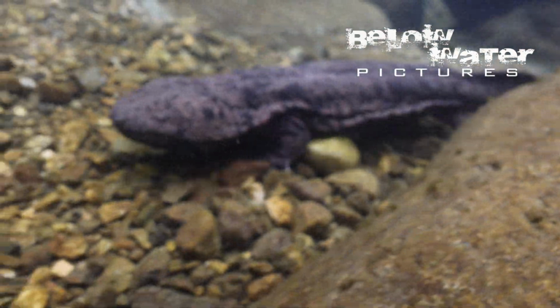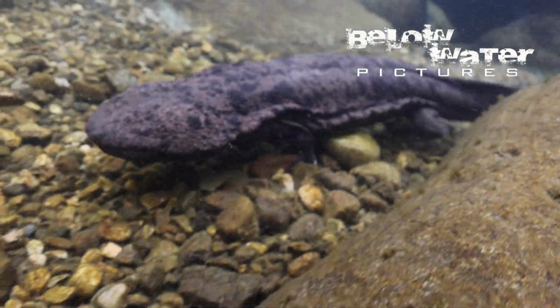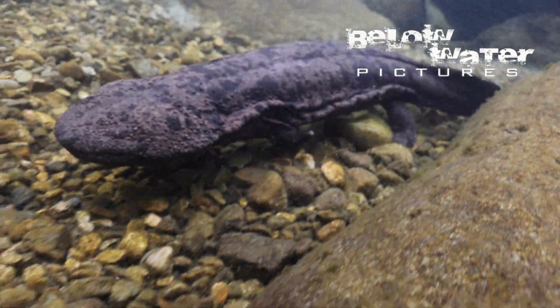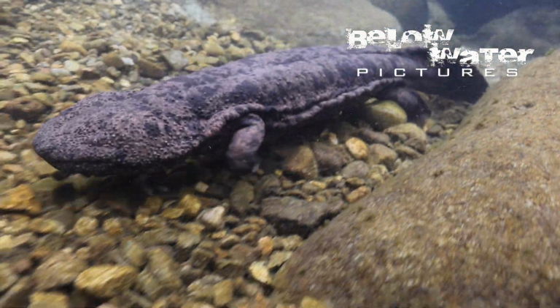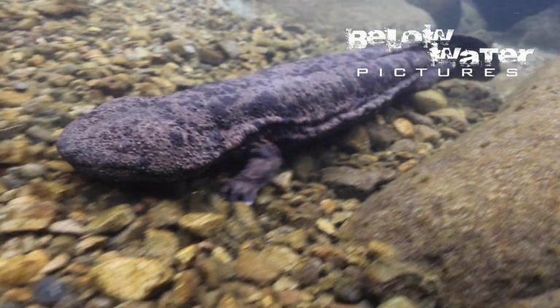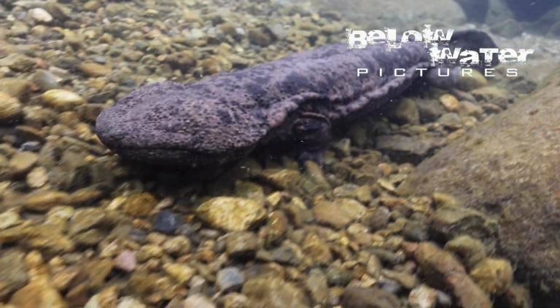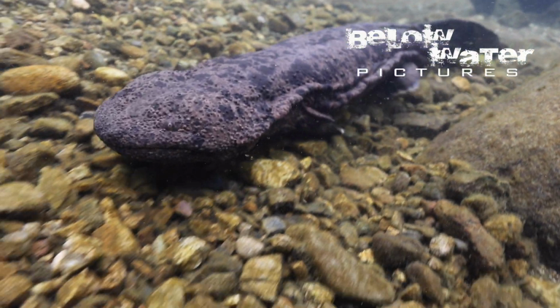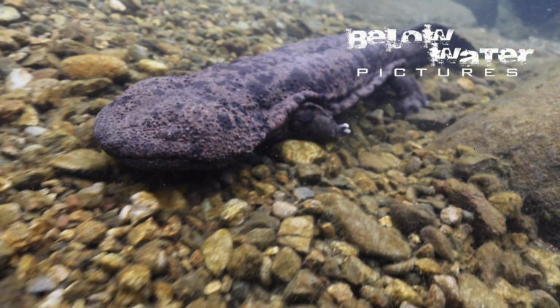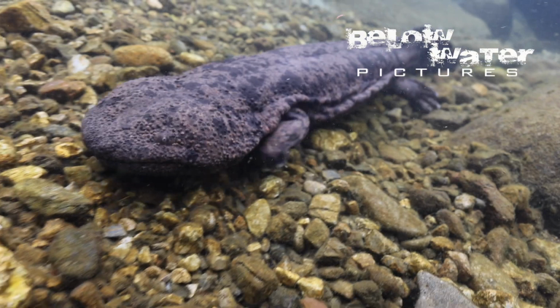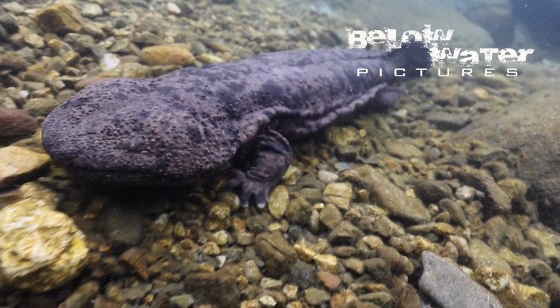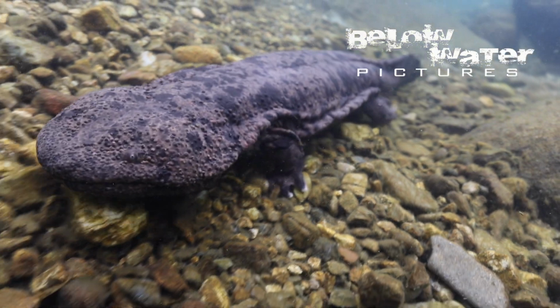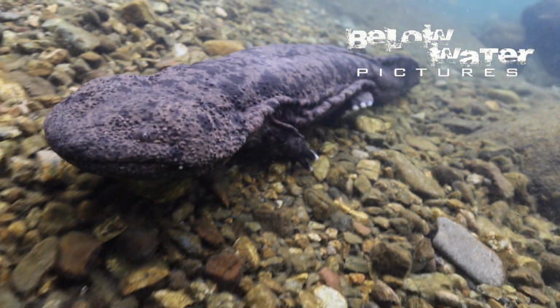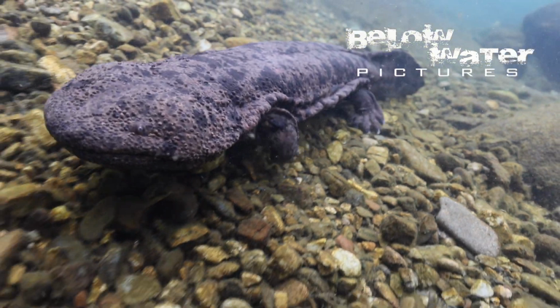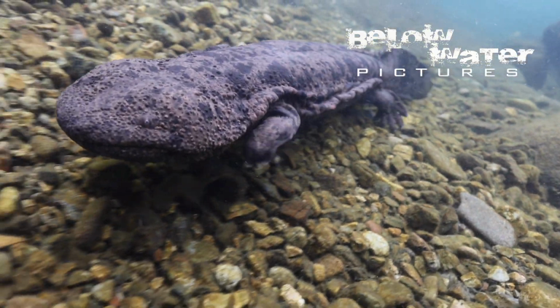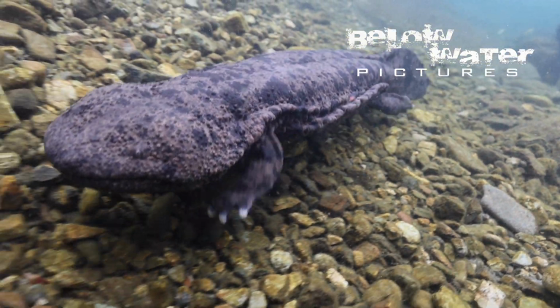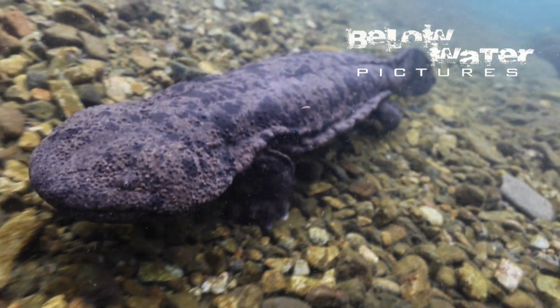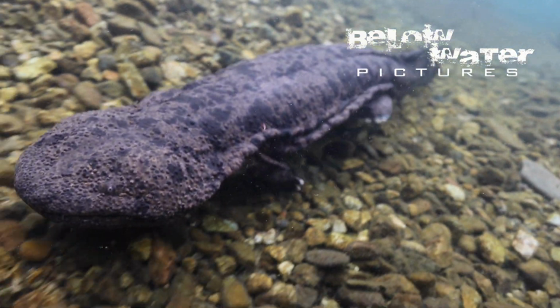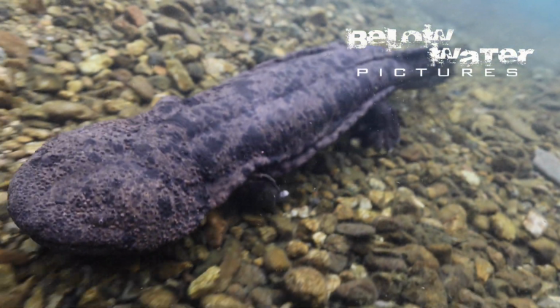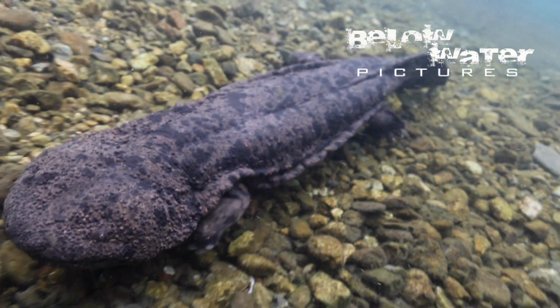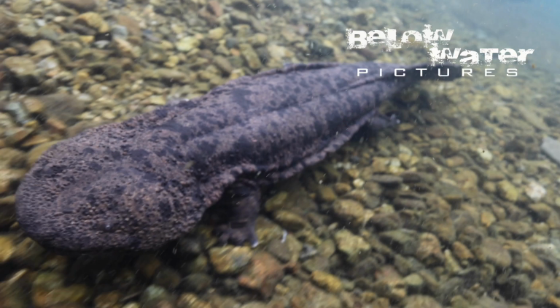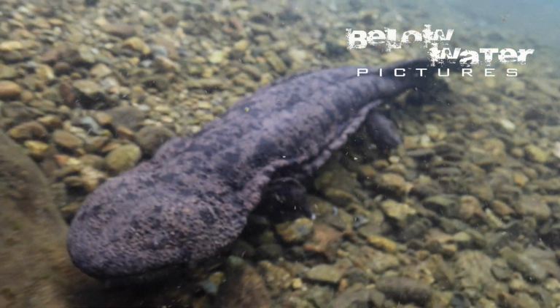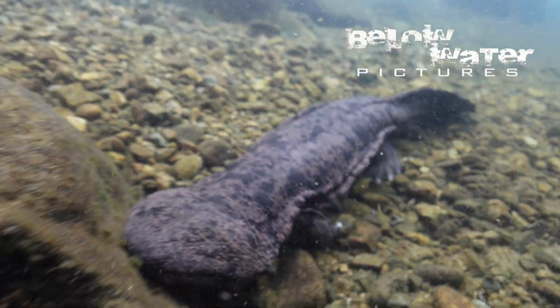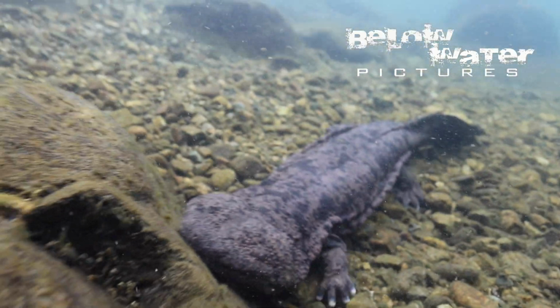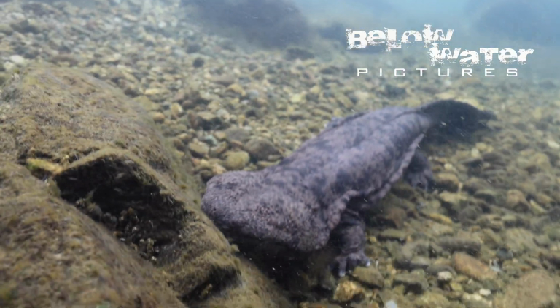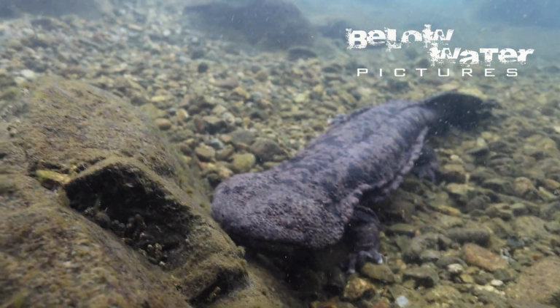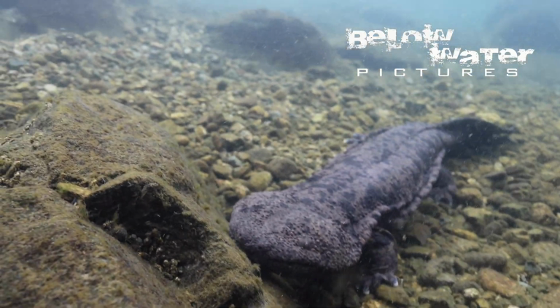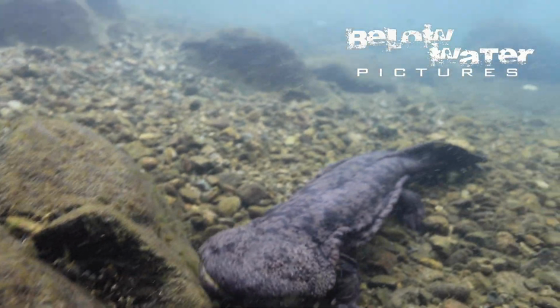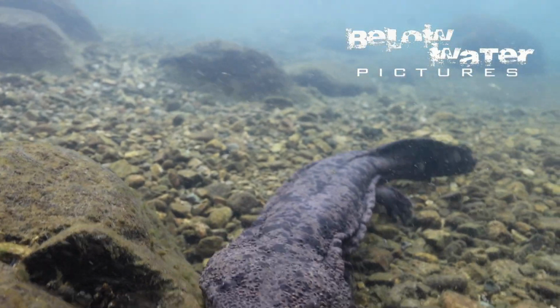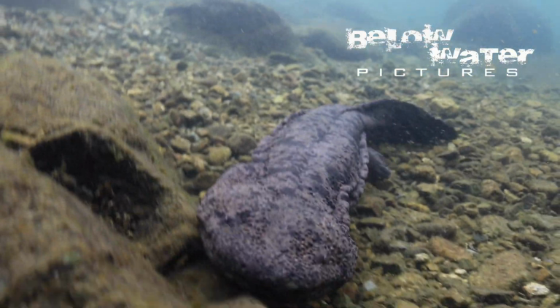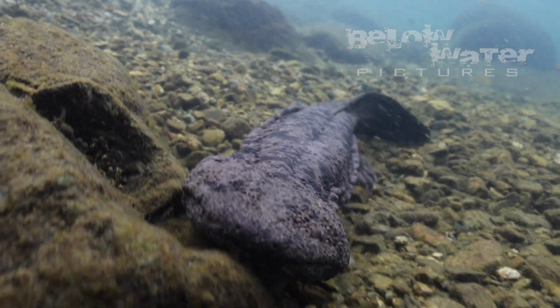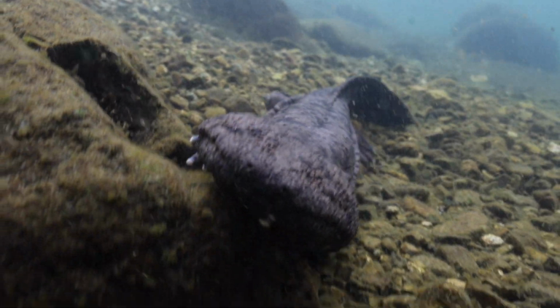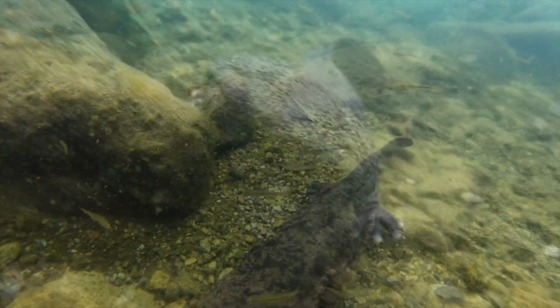Those skin folds on their sides can absorb oxygen just like the famous frog from Lake Titicaca in the Andes, not that oxygen is an issue here. This cold pristine water is moving fast and has a very high oxygen saturation.